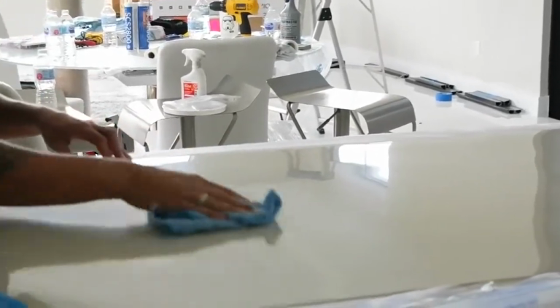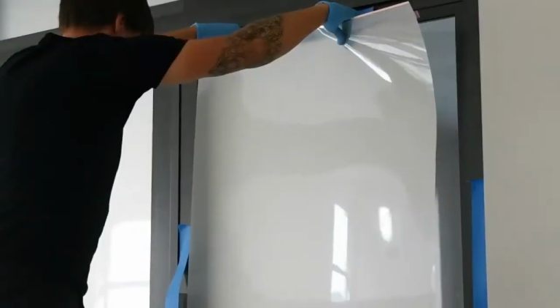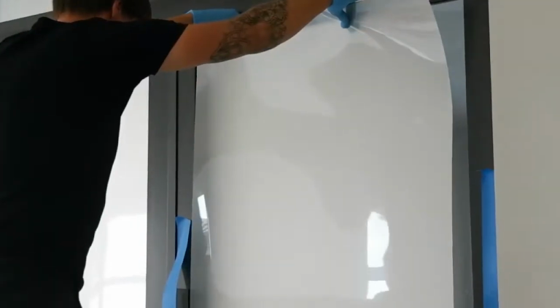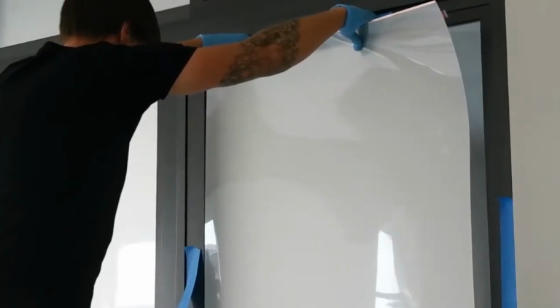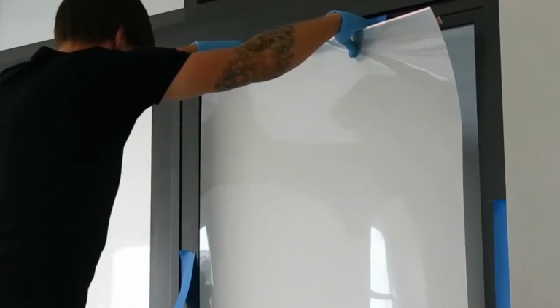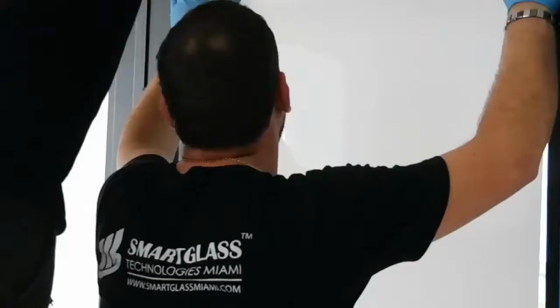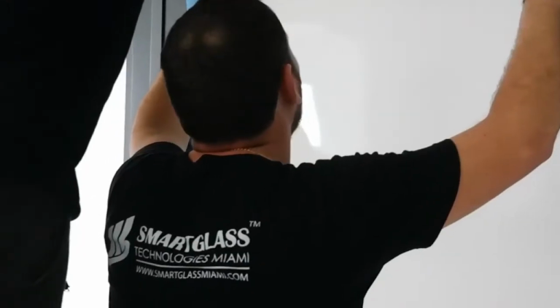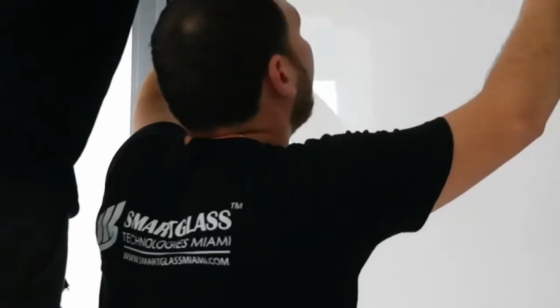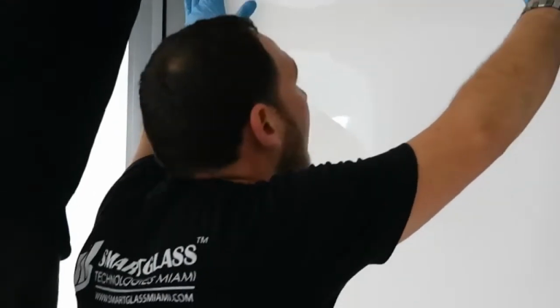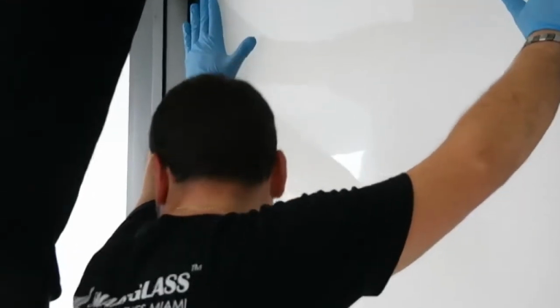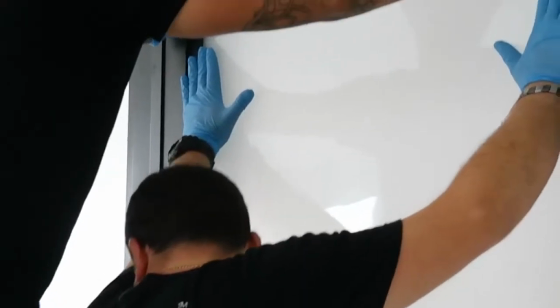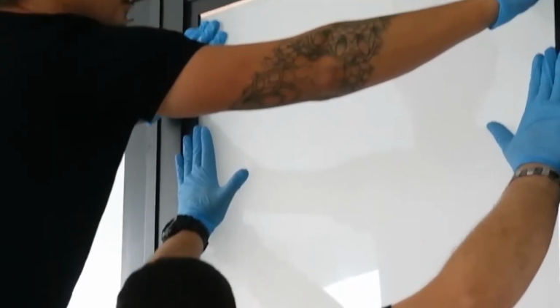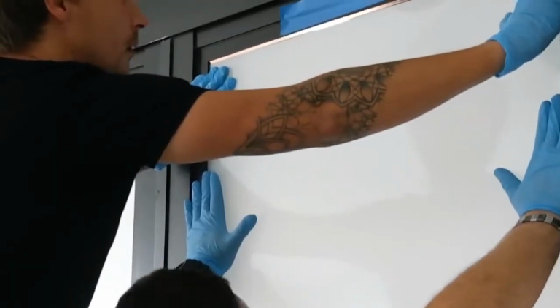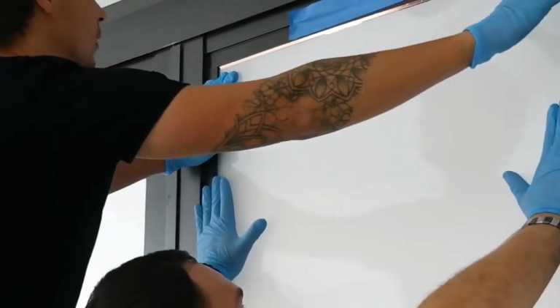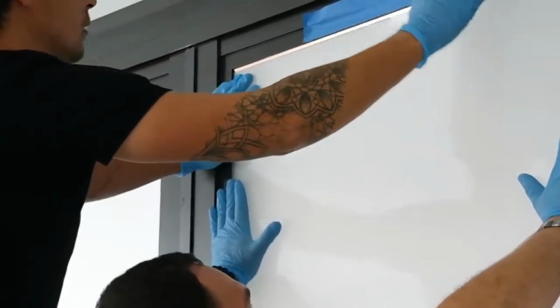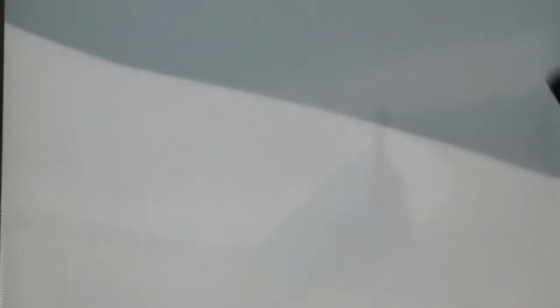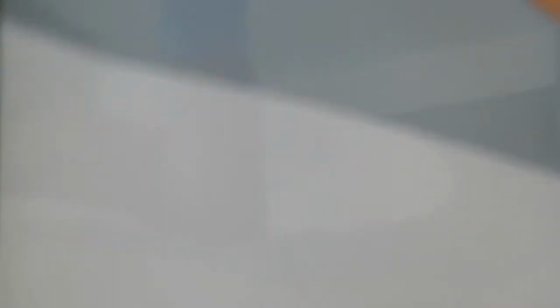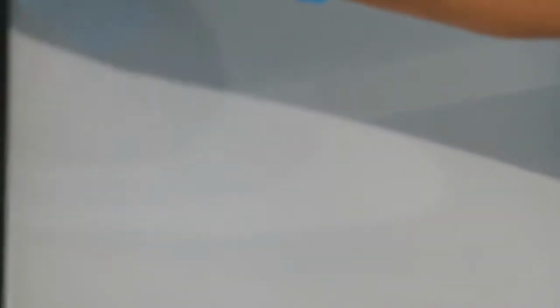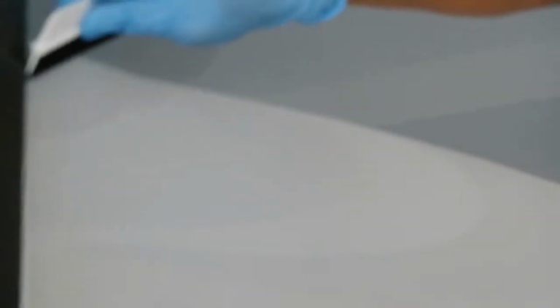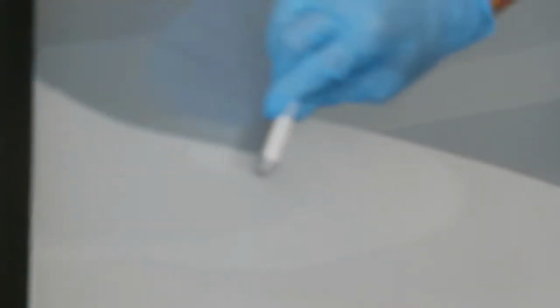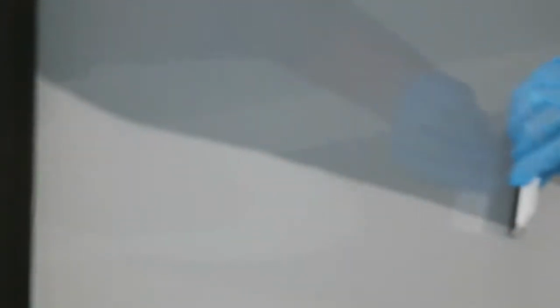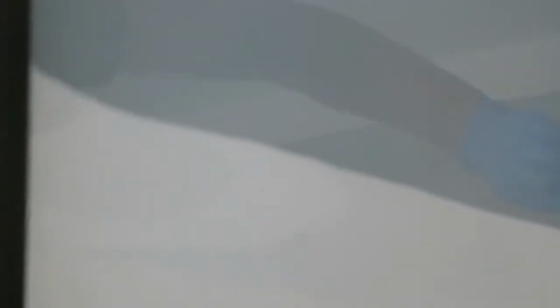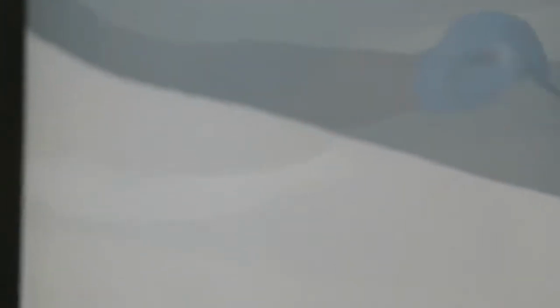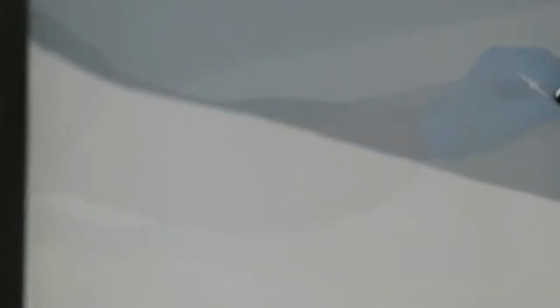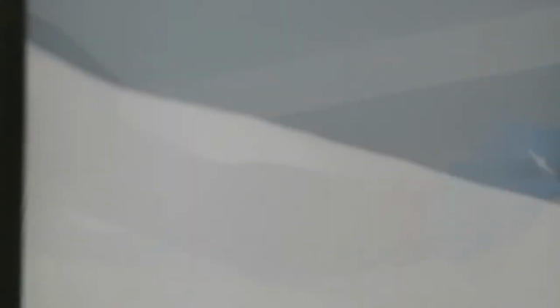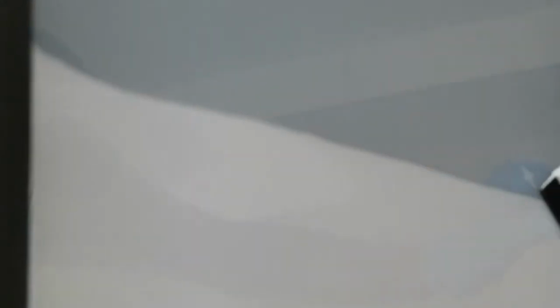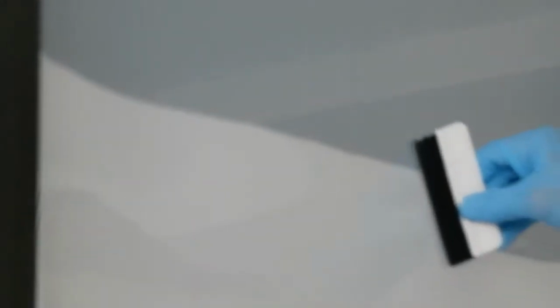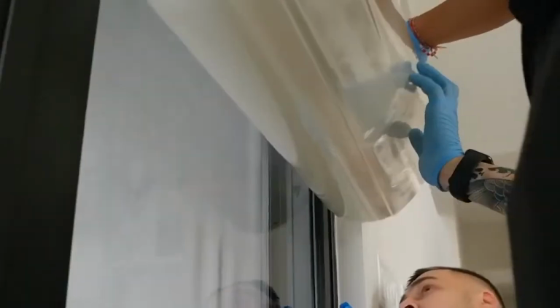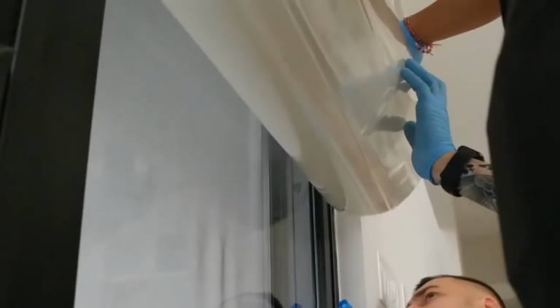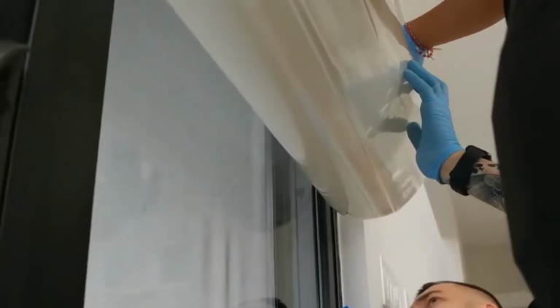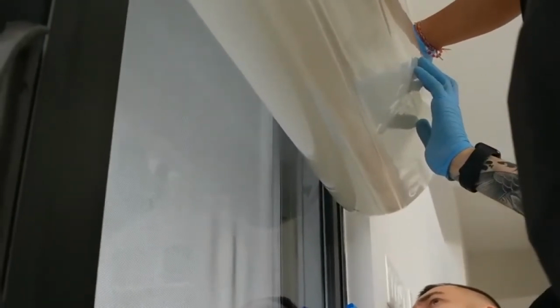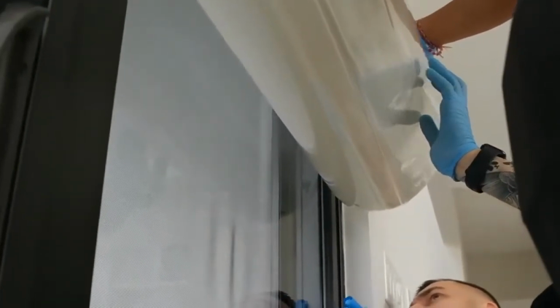Here you can see how our team is applying the smart film to the glass. It's very important to feel the surface and identify any bubbles right away. In case we find a bubble, we have a special technique to remove it.